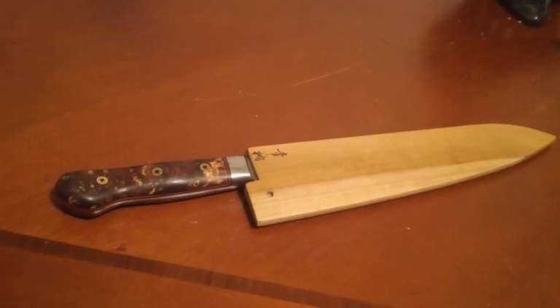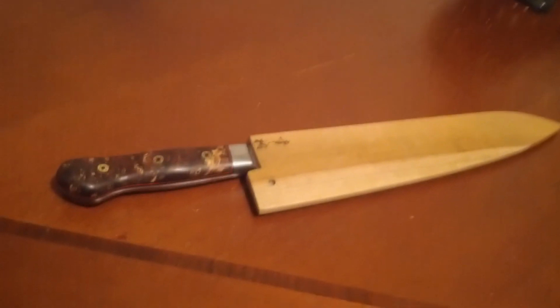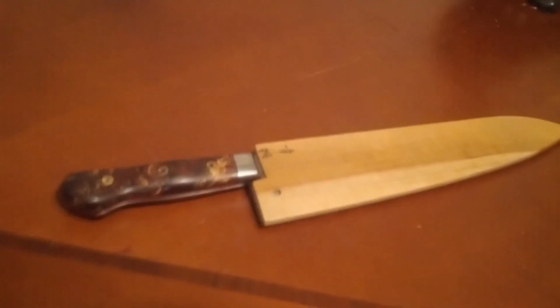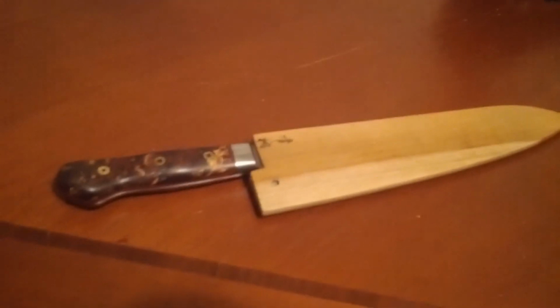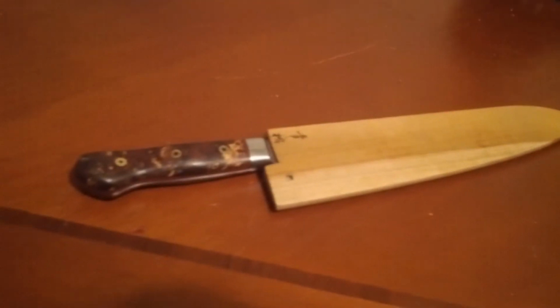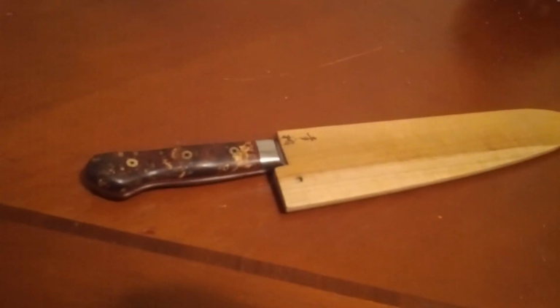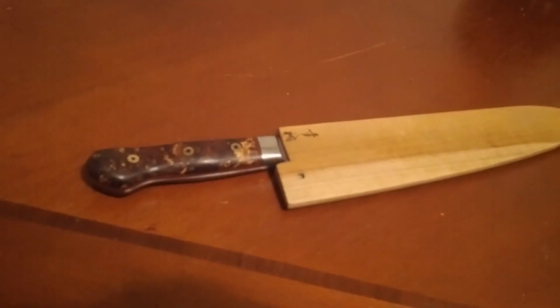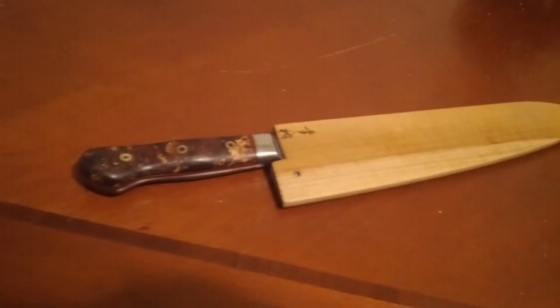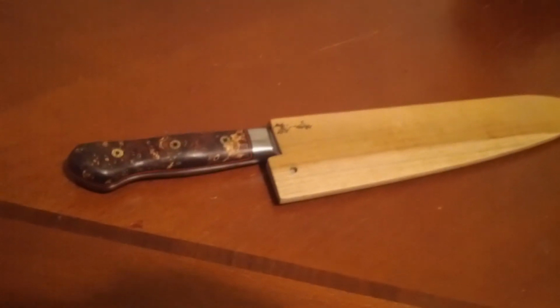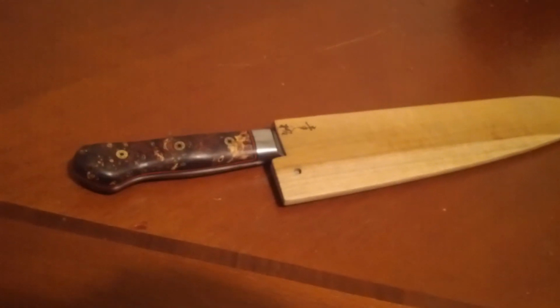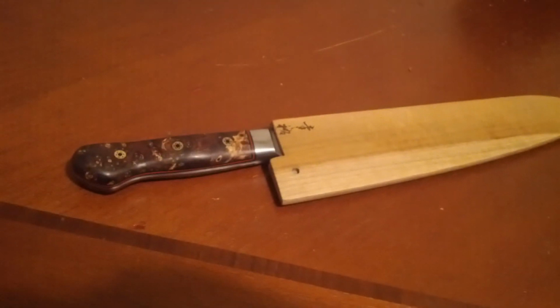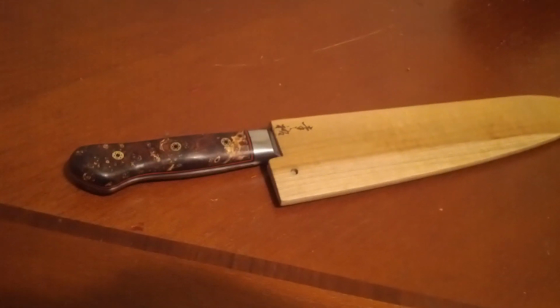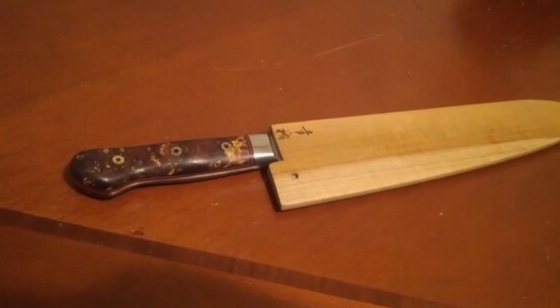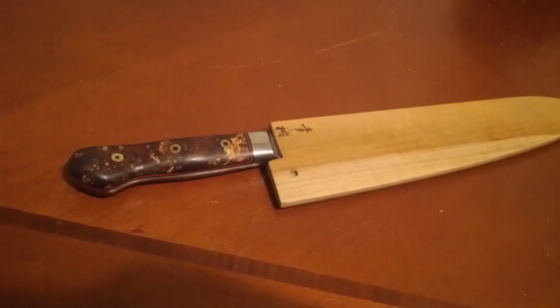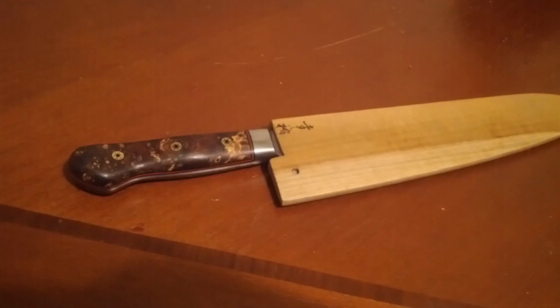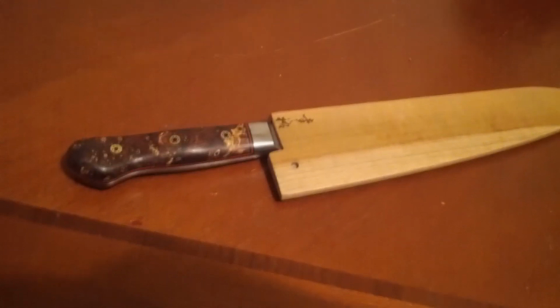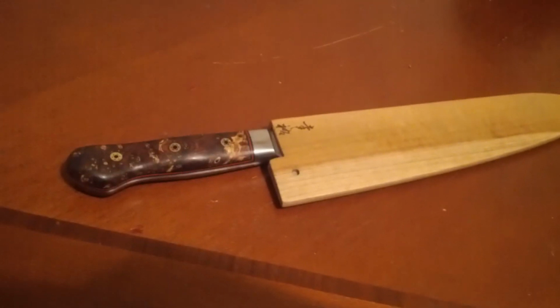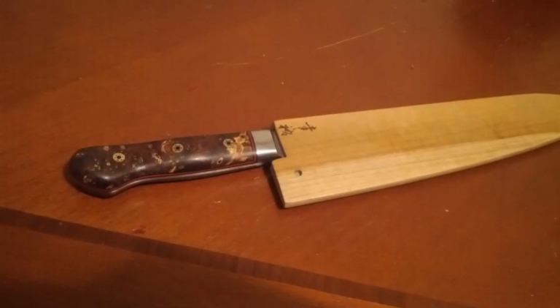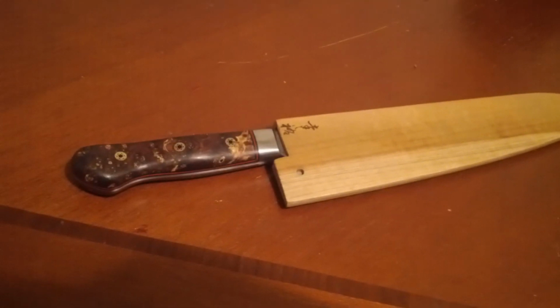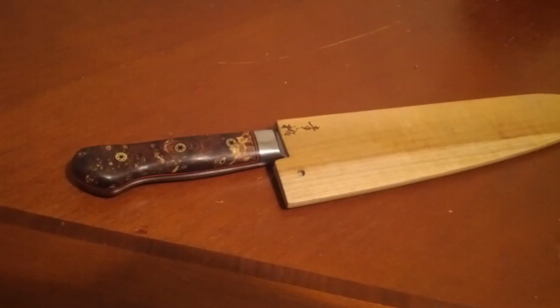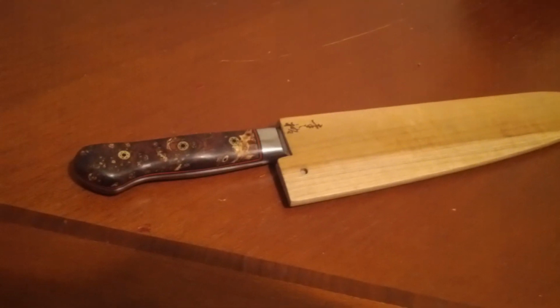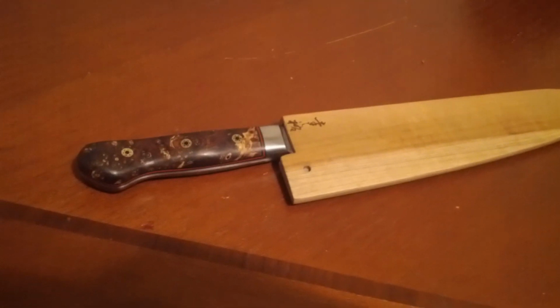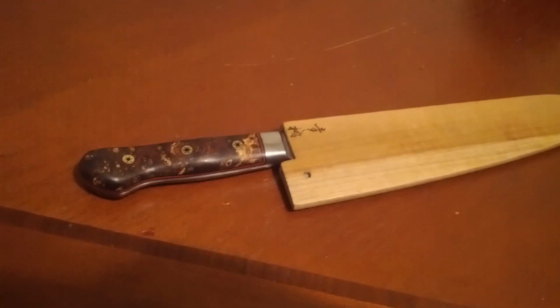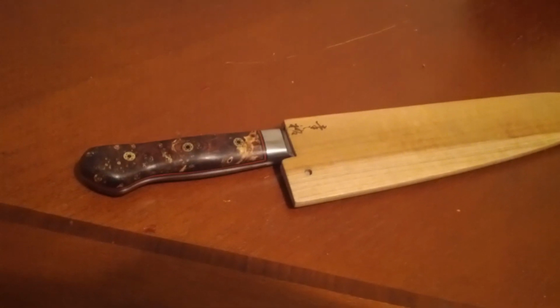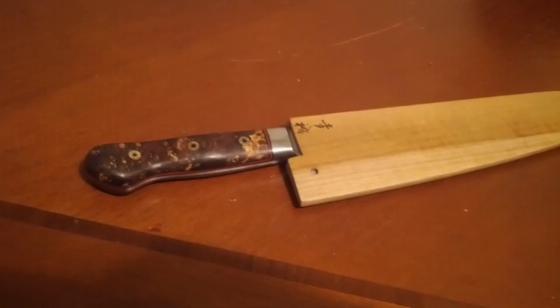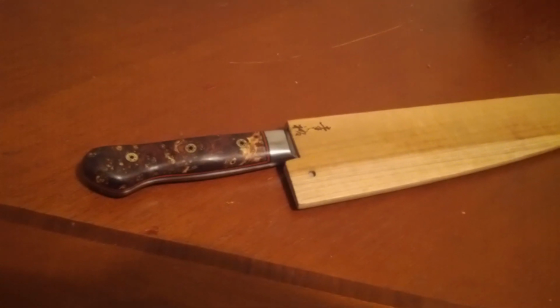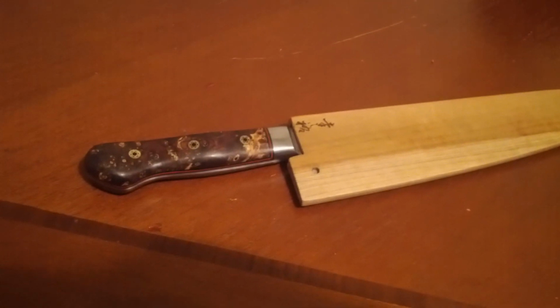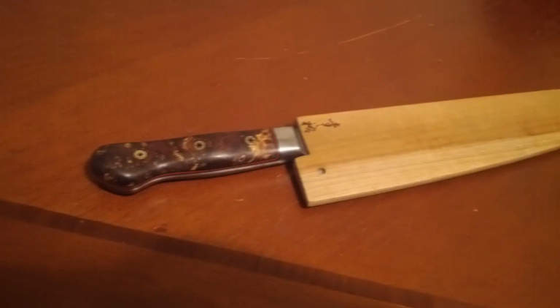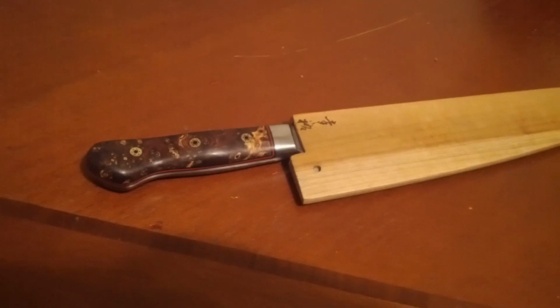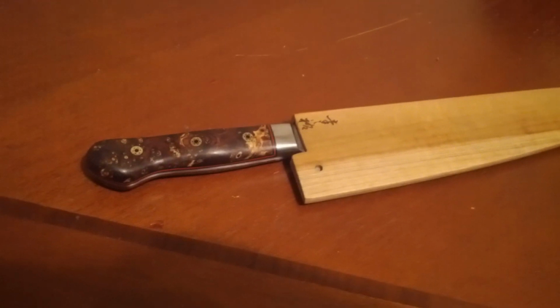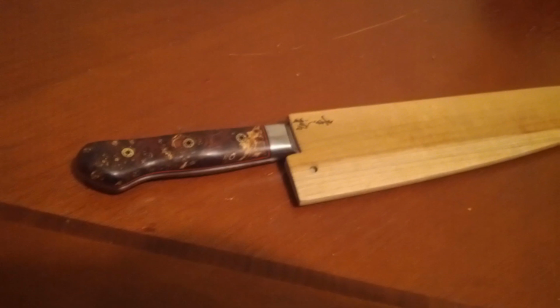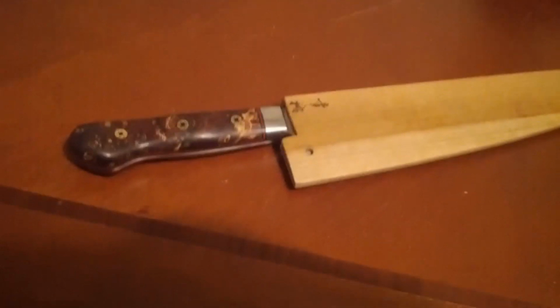I want to do a little bit of an overview of the Hiromoto performance package from Dave Martell and give you guys a look at my newest re-handle.